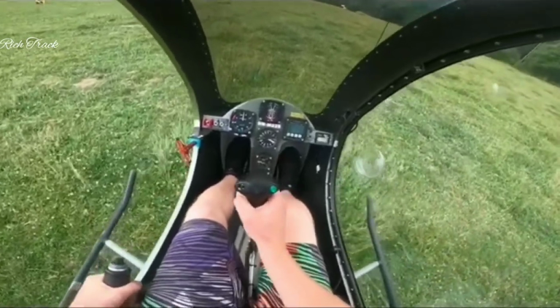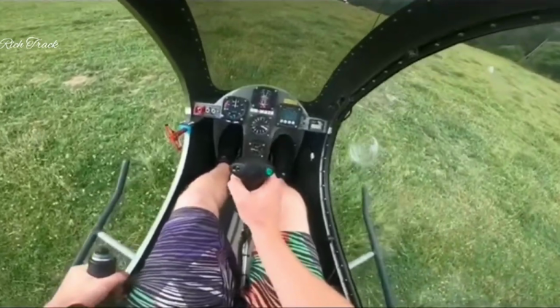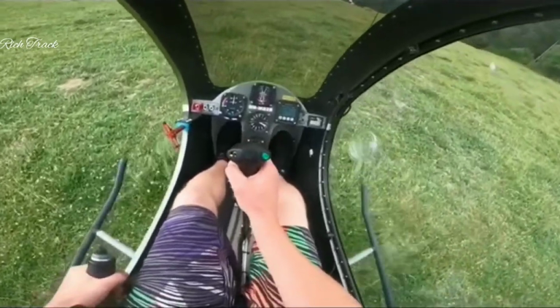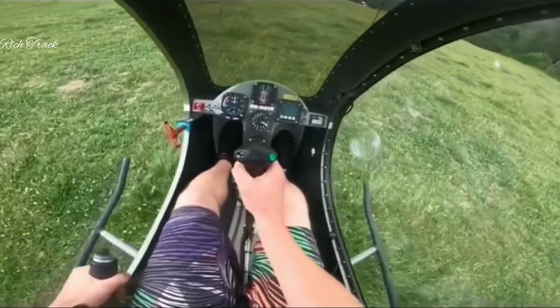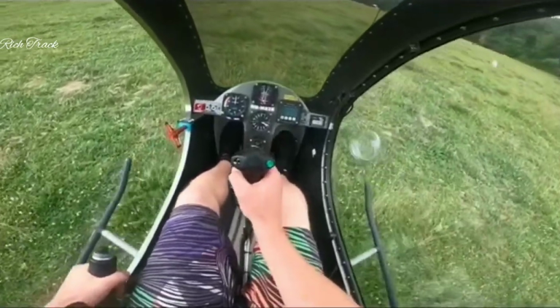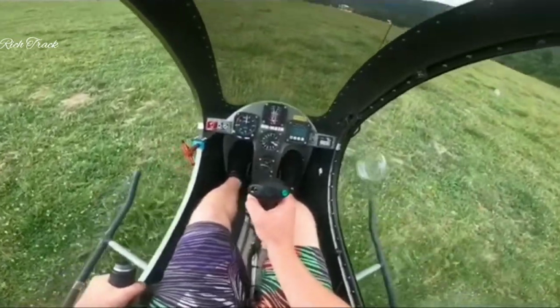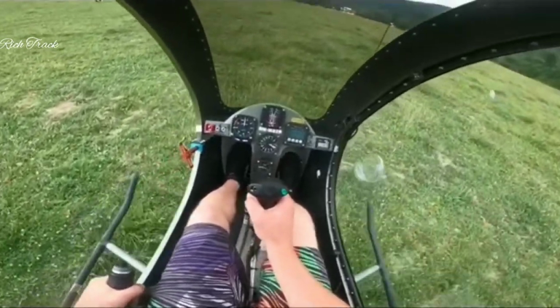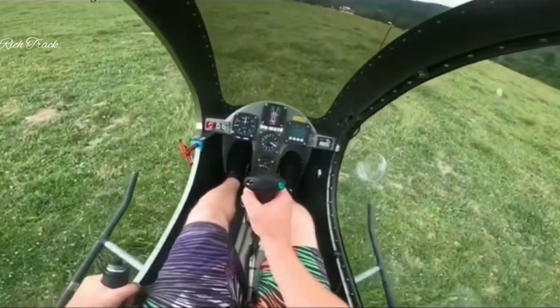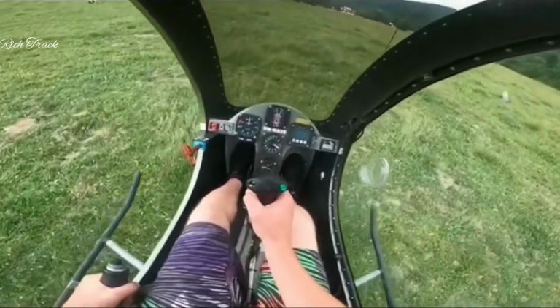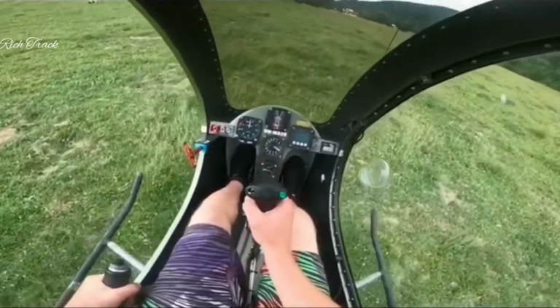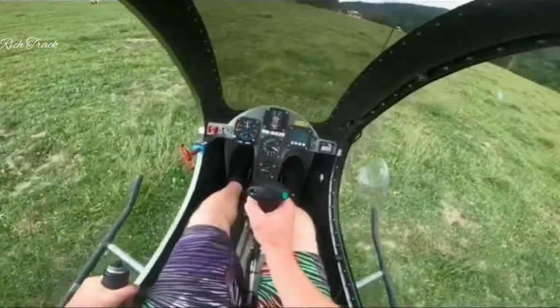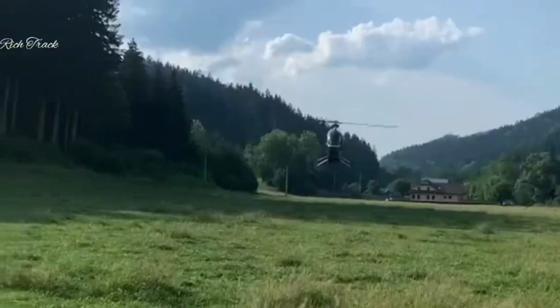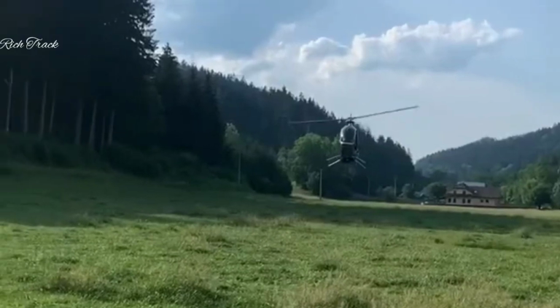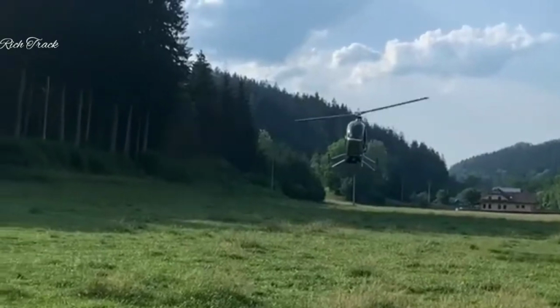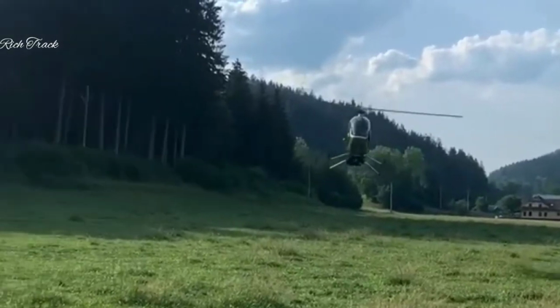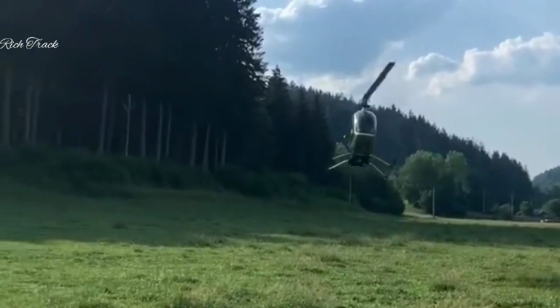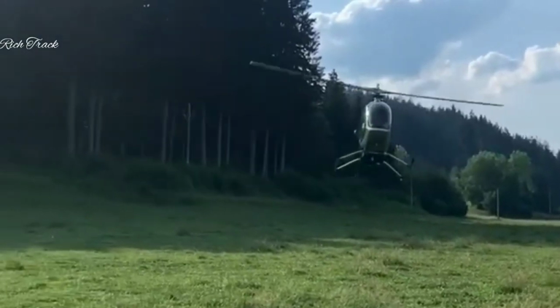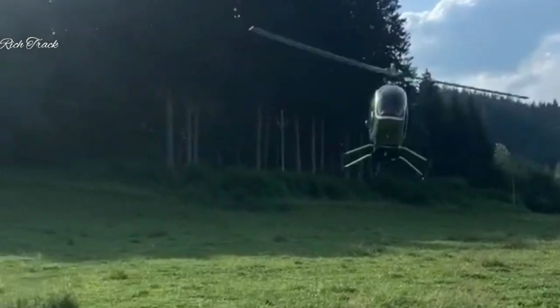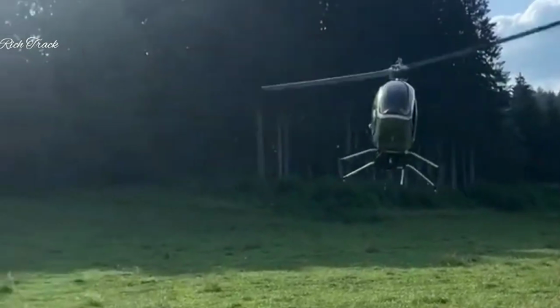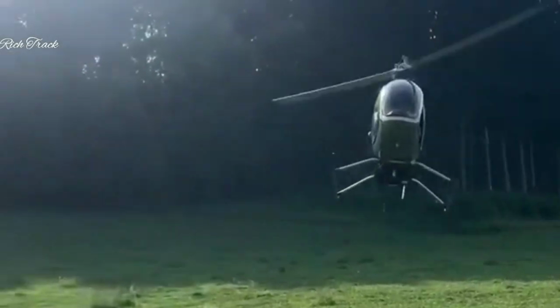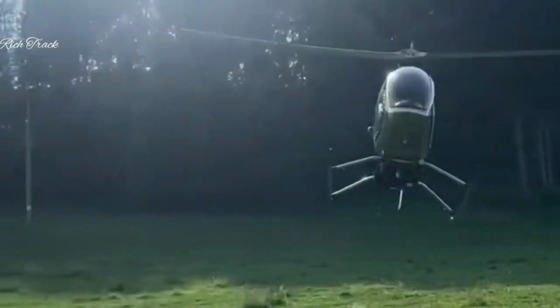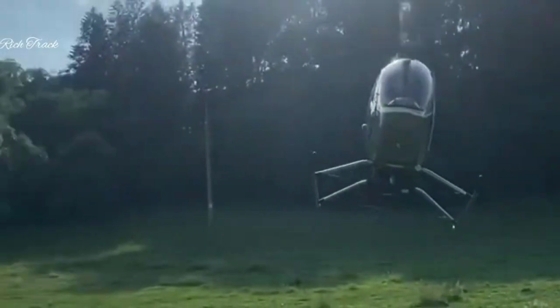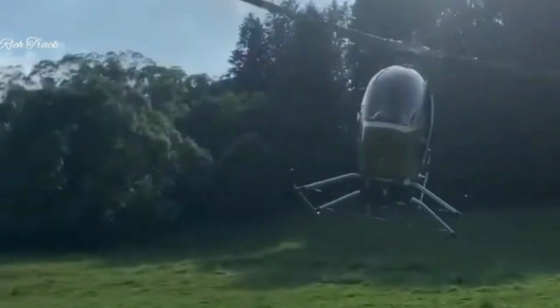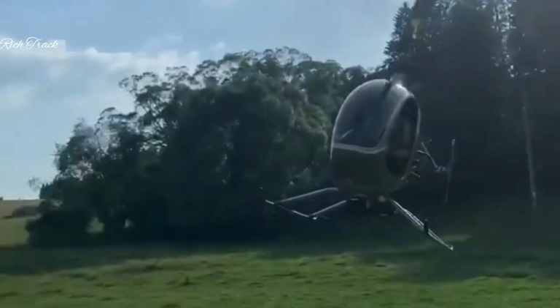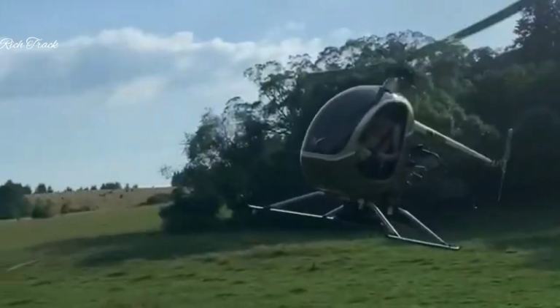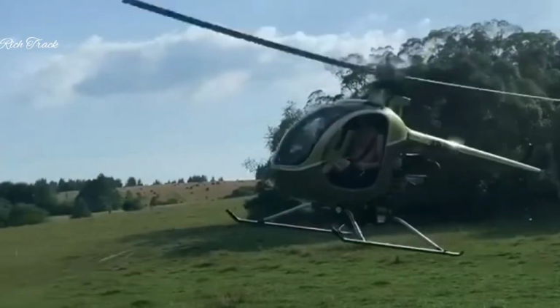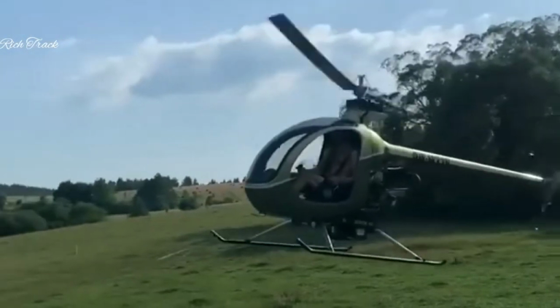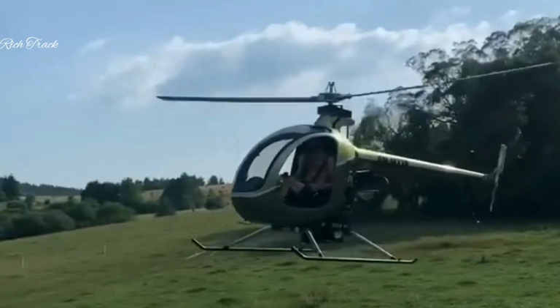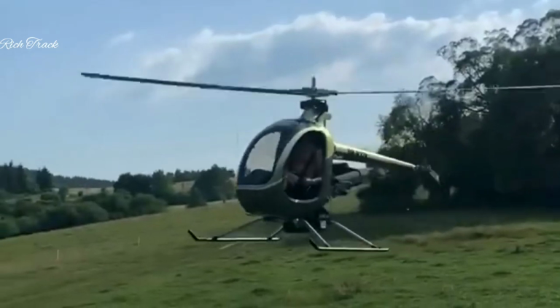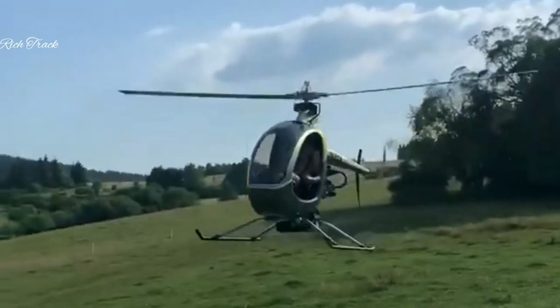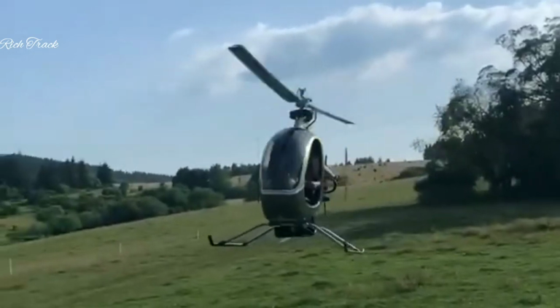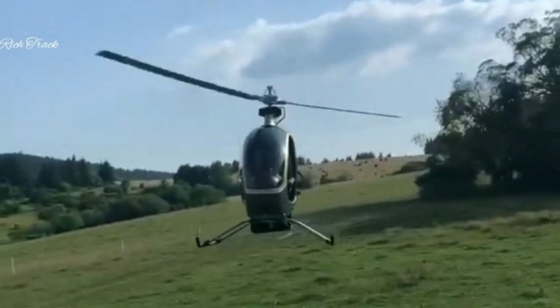Most cars weigh more than the XE's 298 pounds (135 kilograms), which is less than its maximum gross weight with the pilot of 610 pounds (276 kilograms).